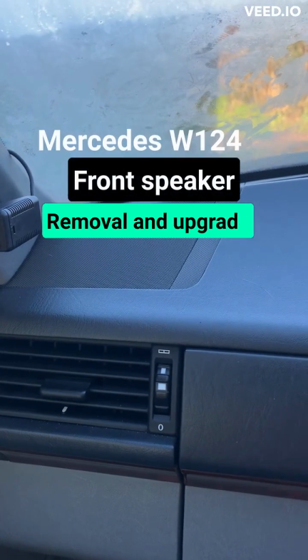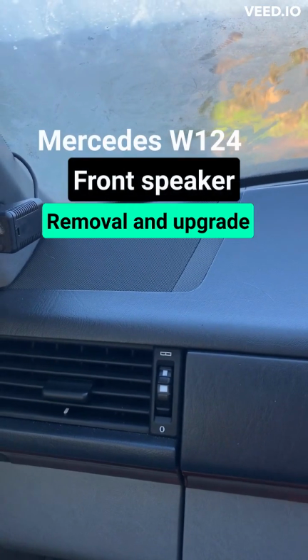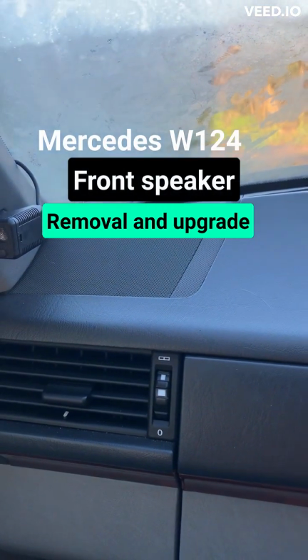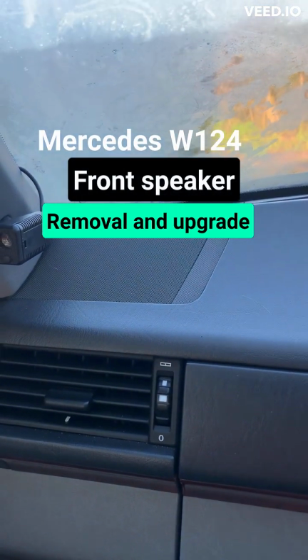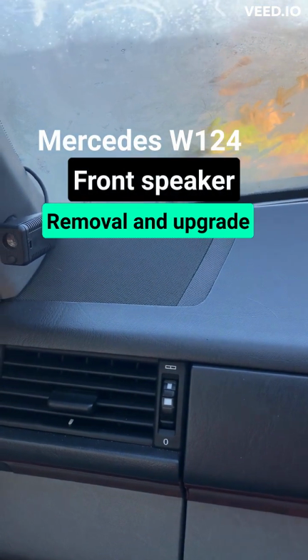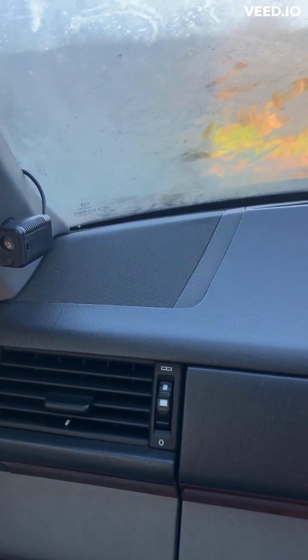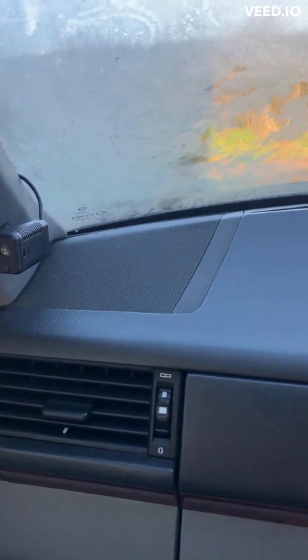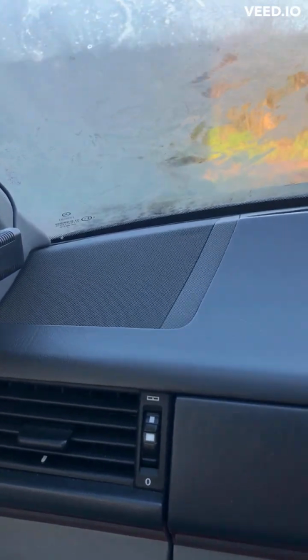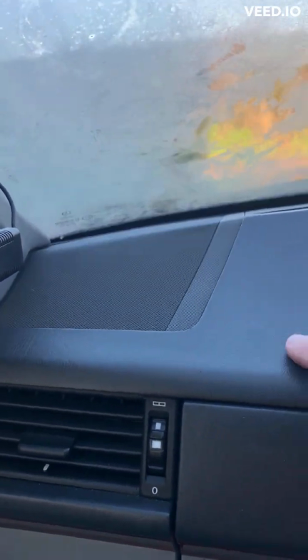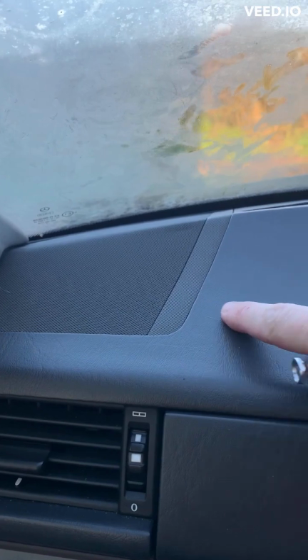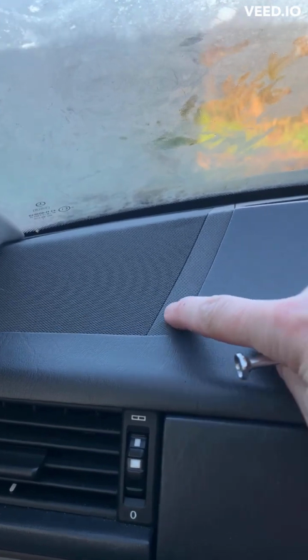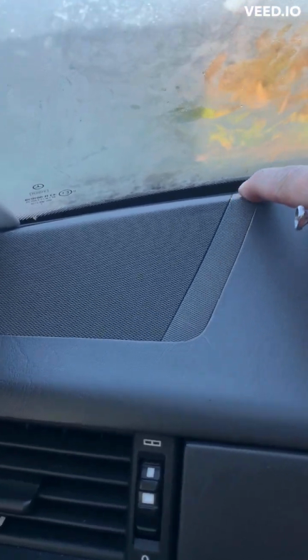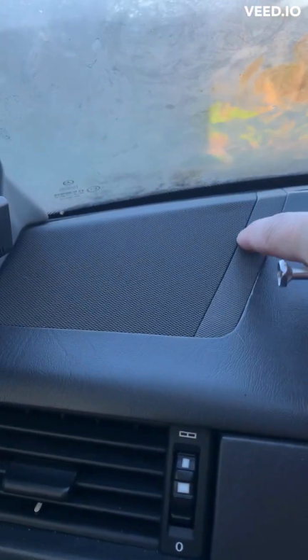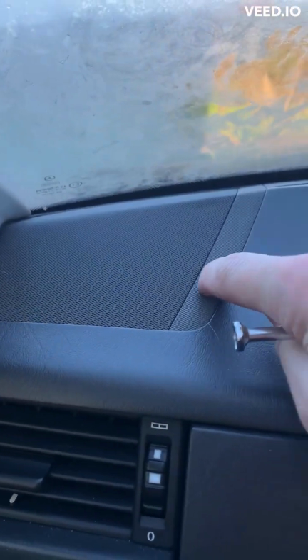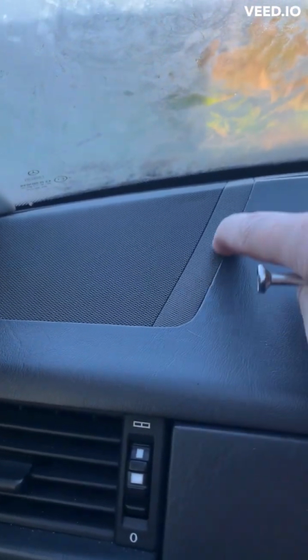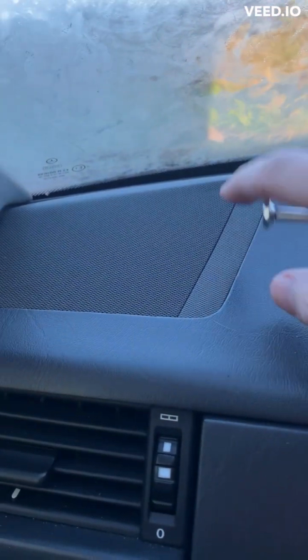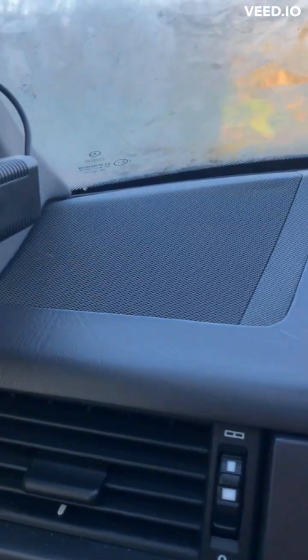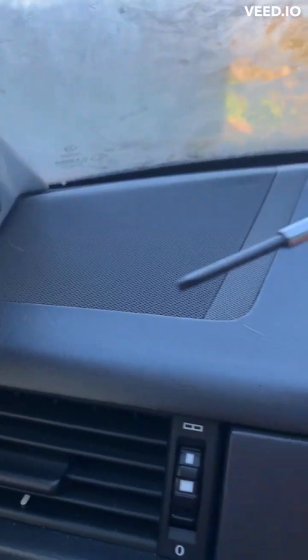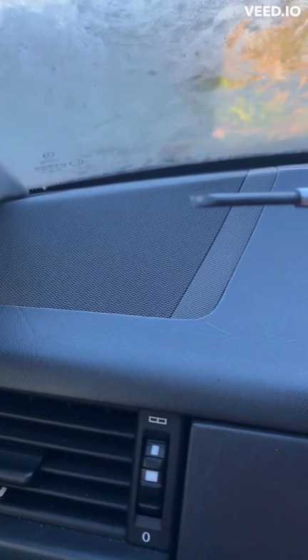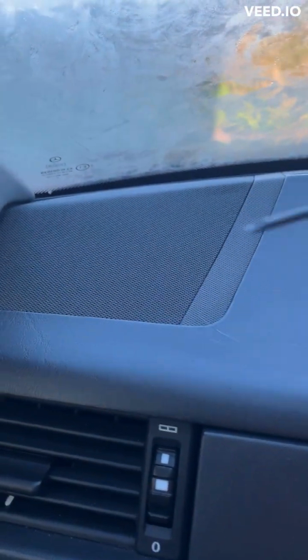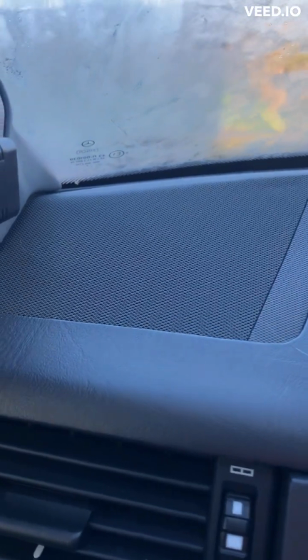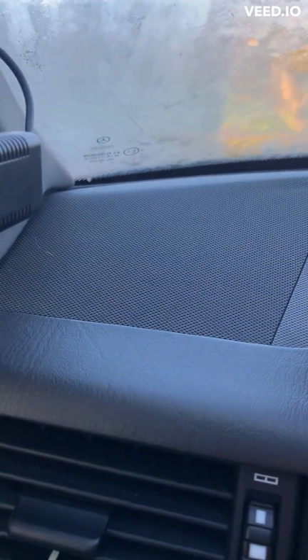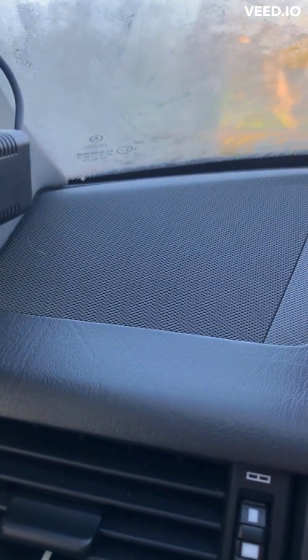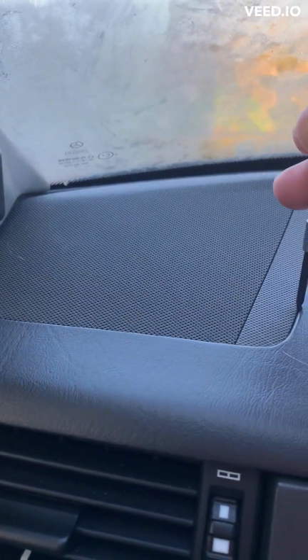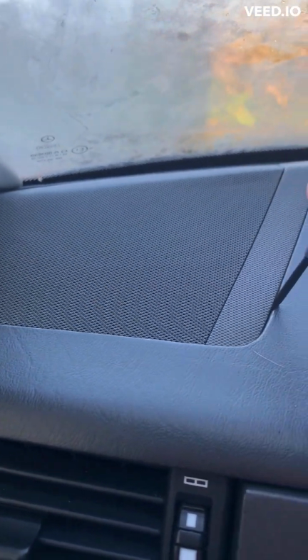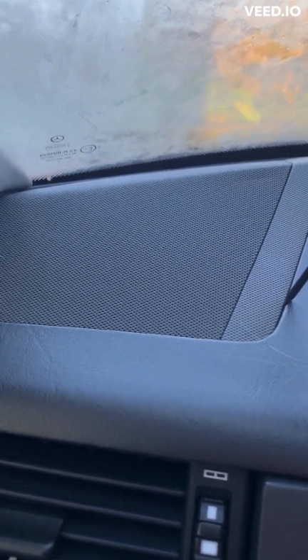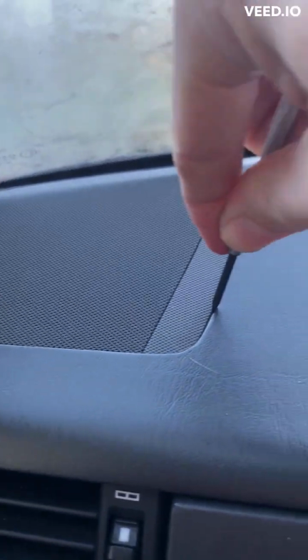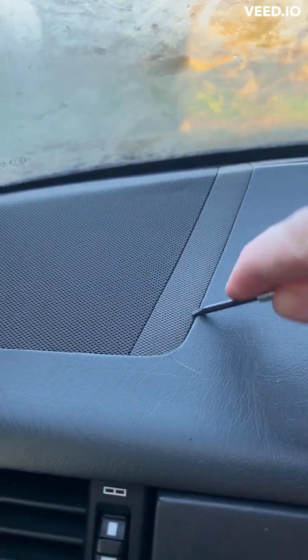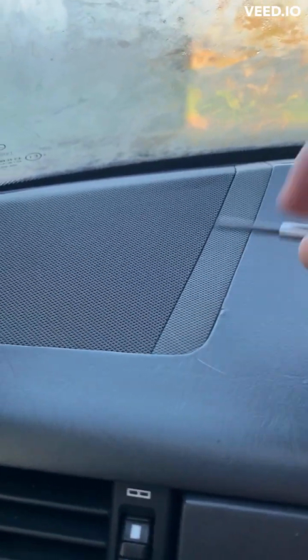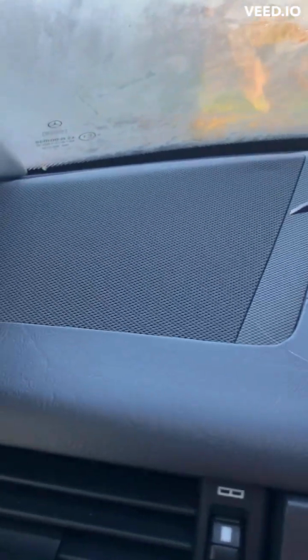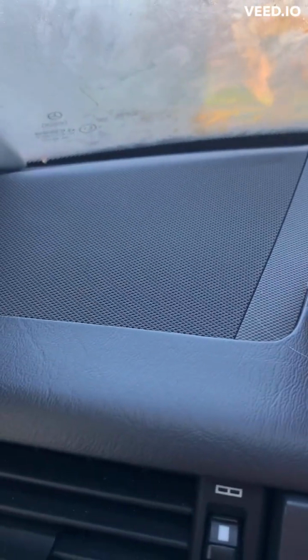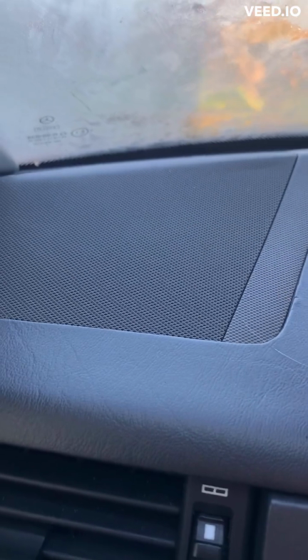To start off, to change your speakers in the dashboard of a W124, you need to remove this little bit of trim first. Get a small flathead screwdriver and try not to damage your dash too much — like I've just done.